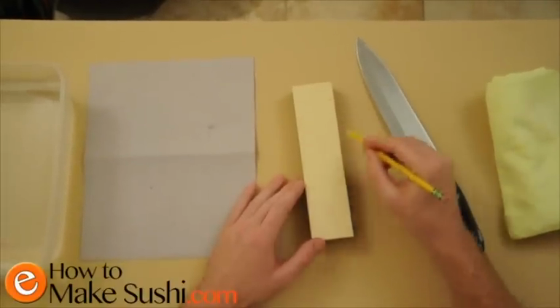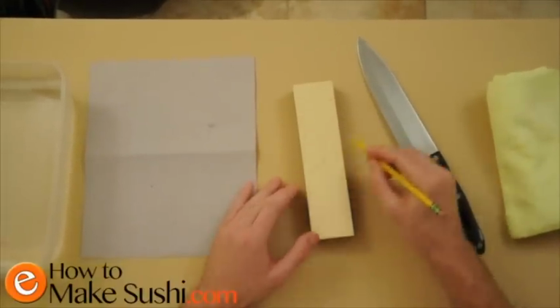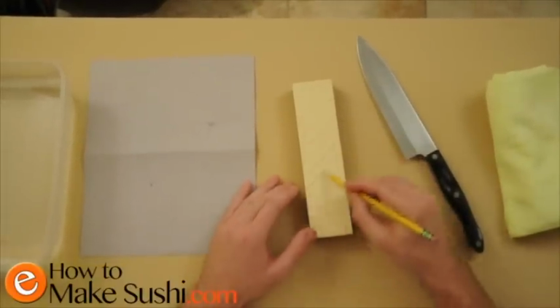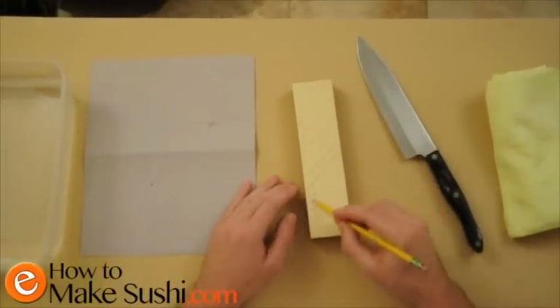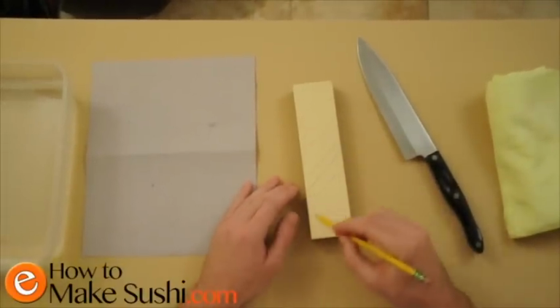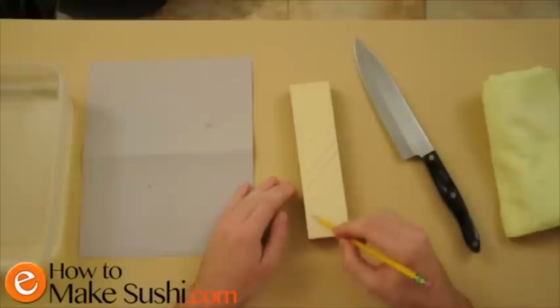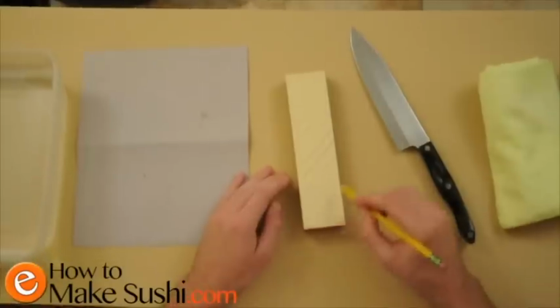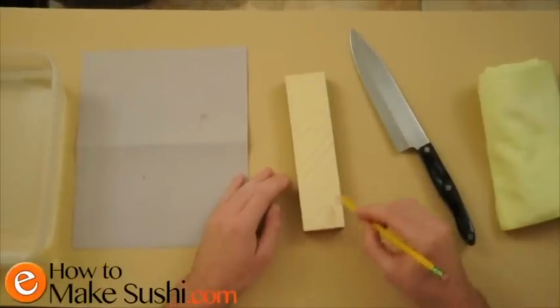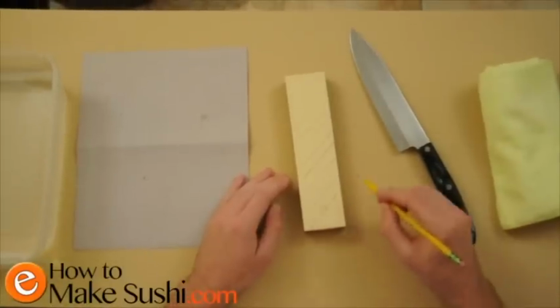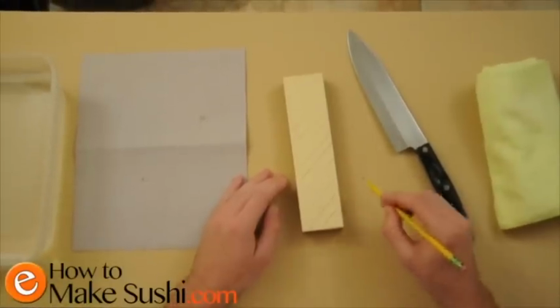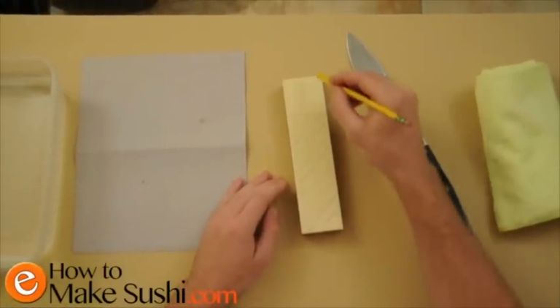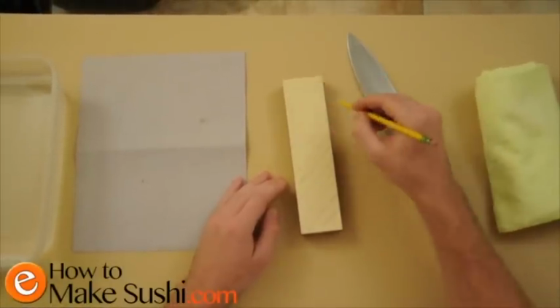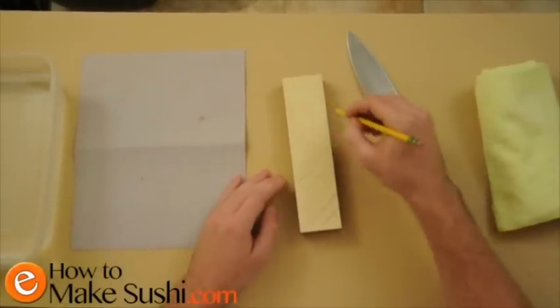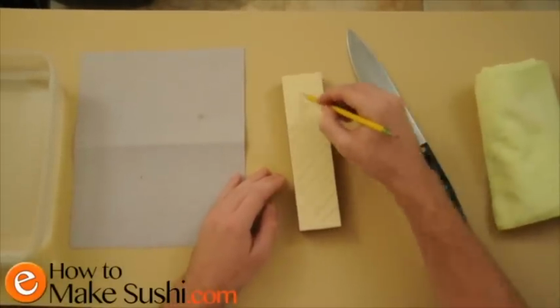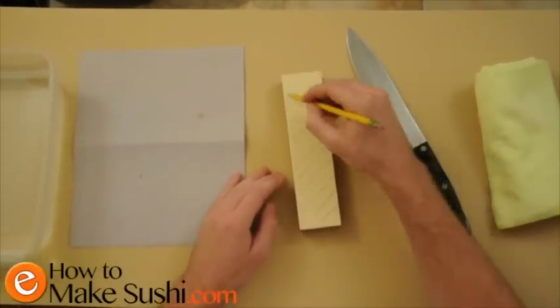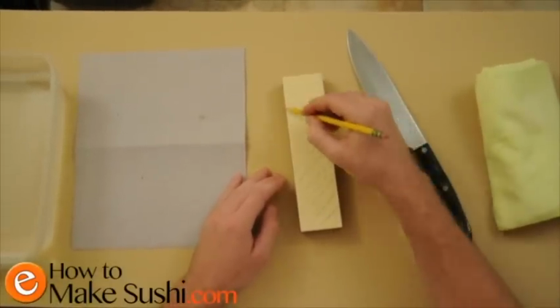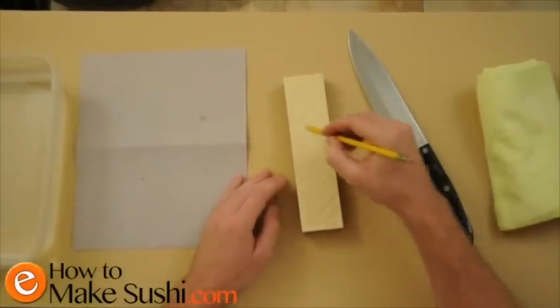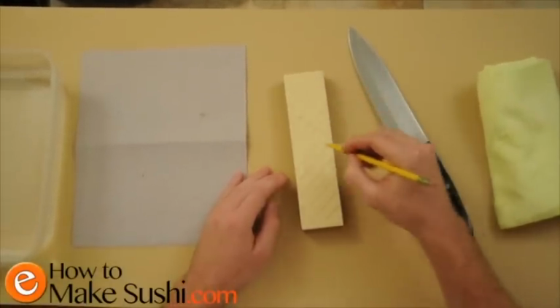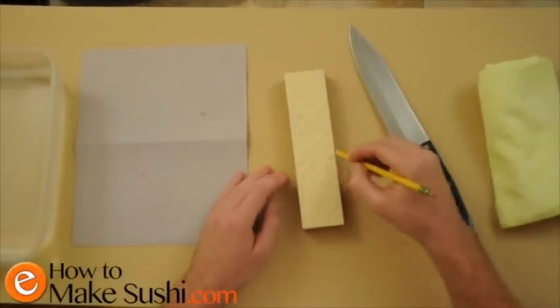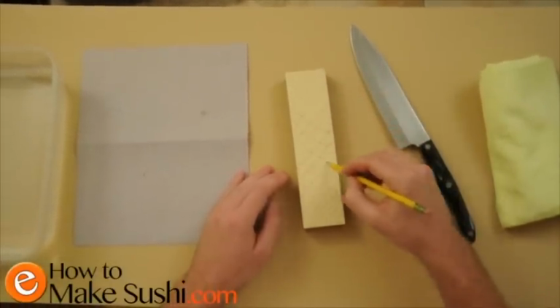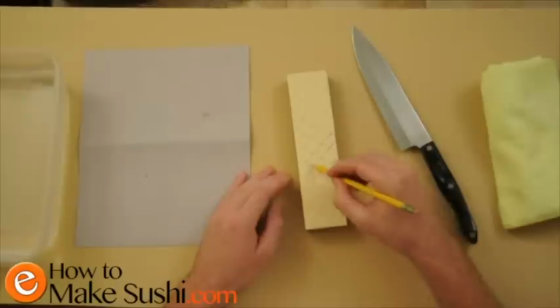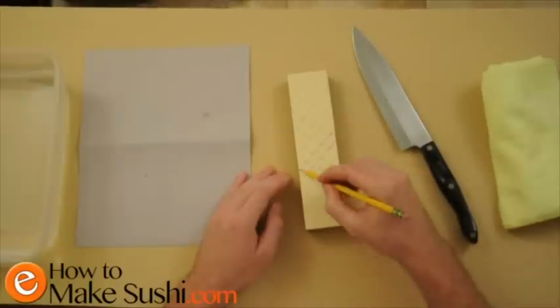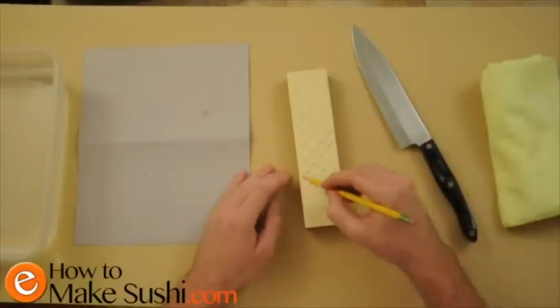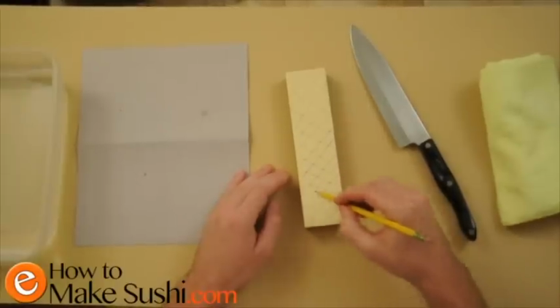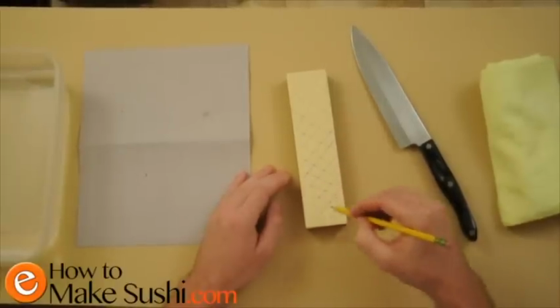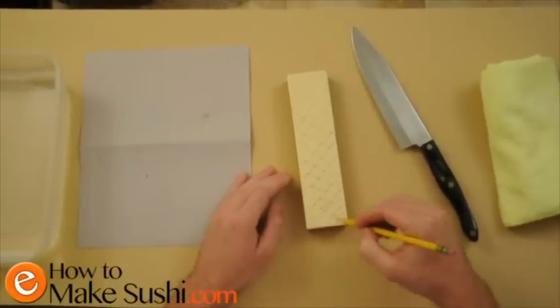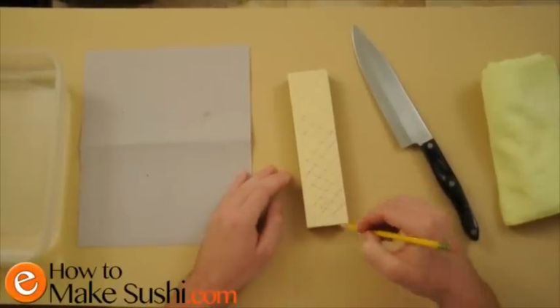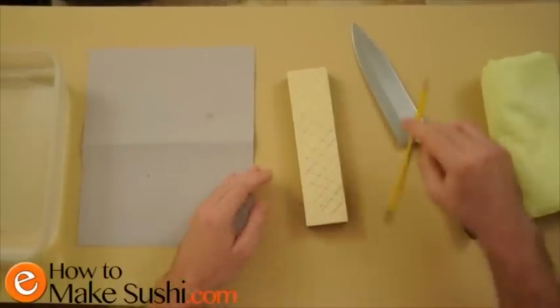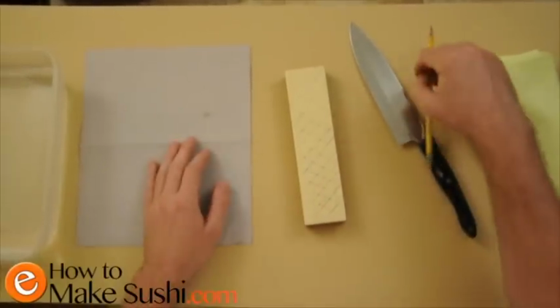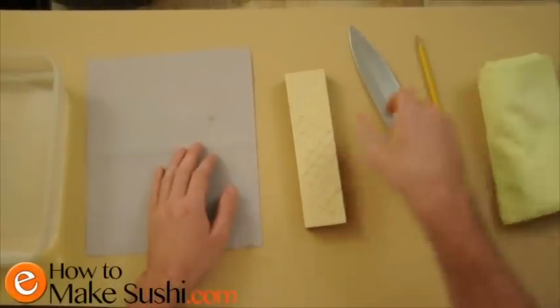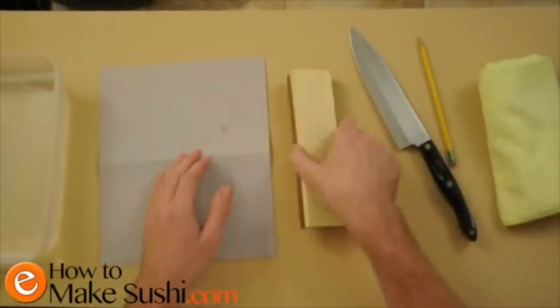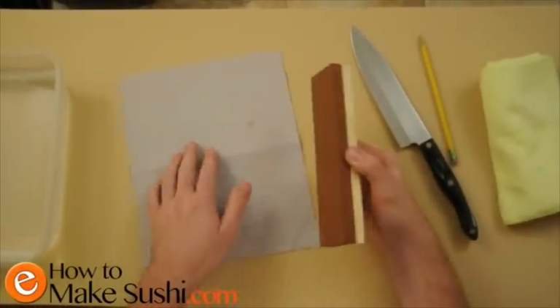Now, you don't have to do this every single time you sharpen your knife, but it does help. If you wait too long to flatten your stone in between sharpening, then it will take a very long time for you to get the flatter stone.